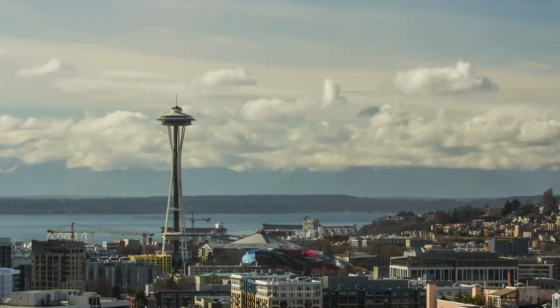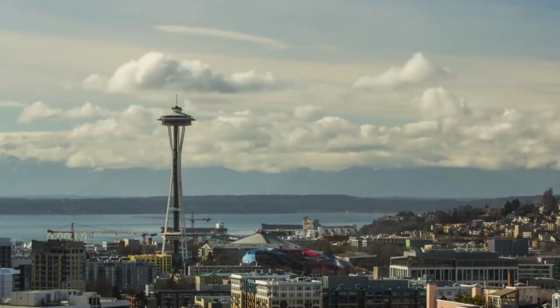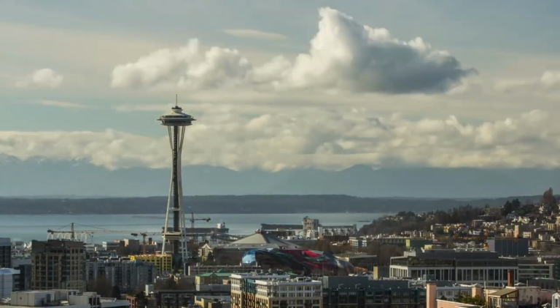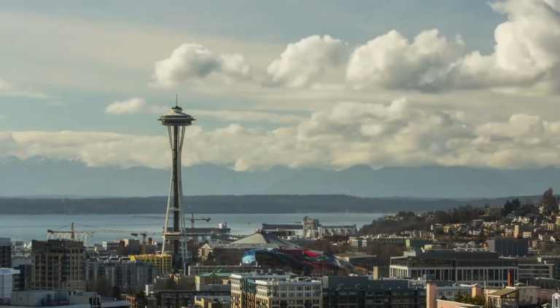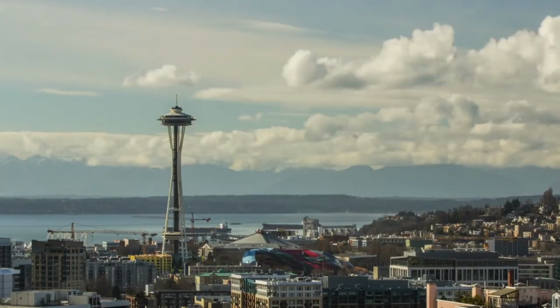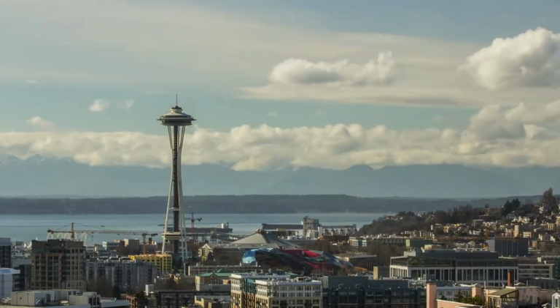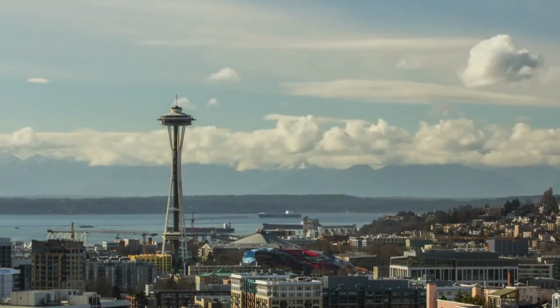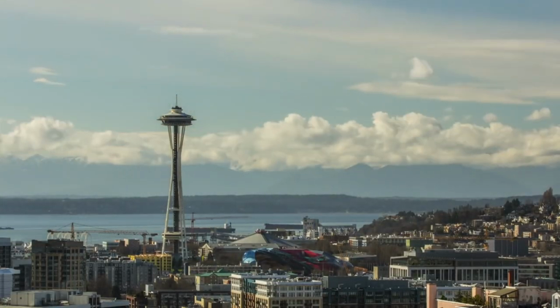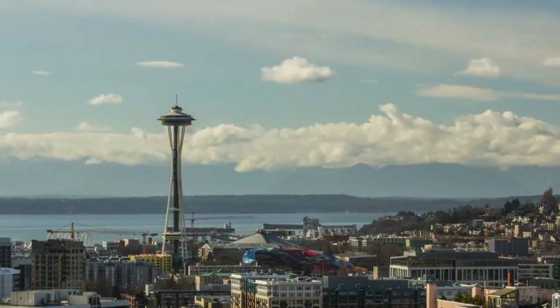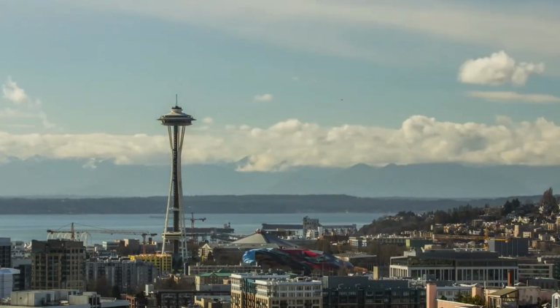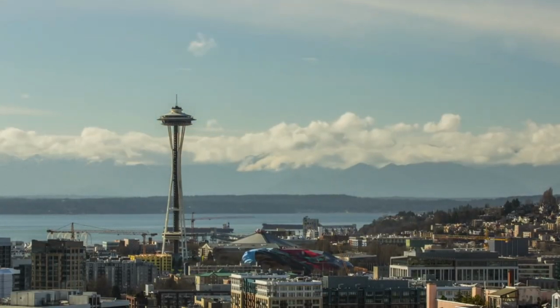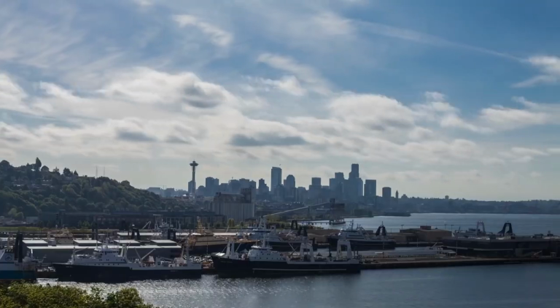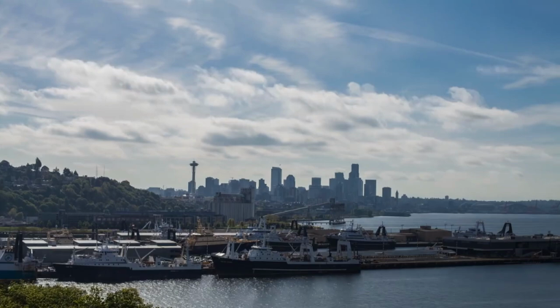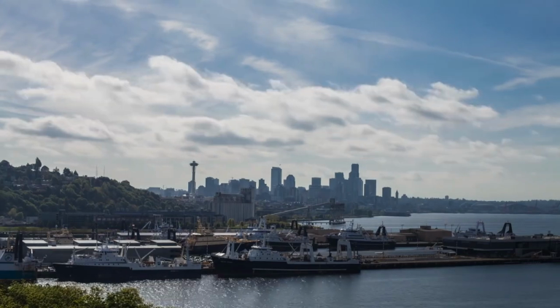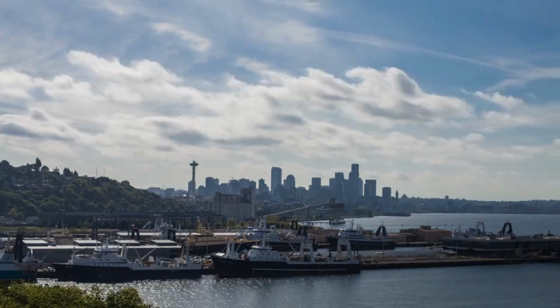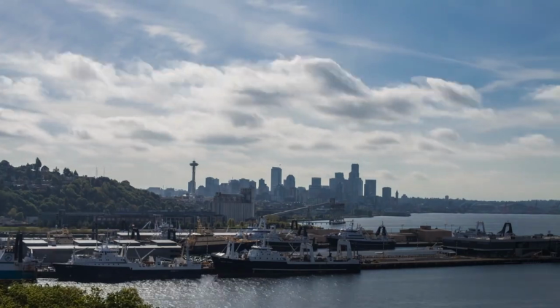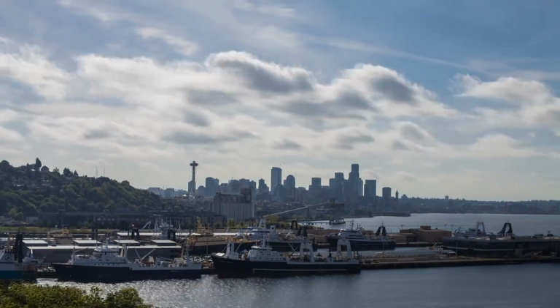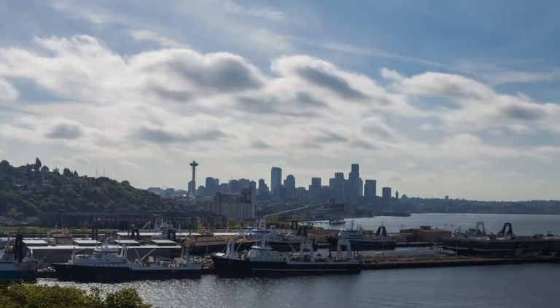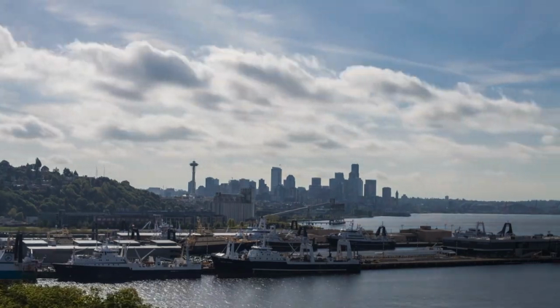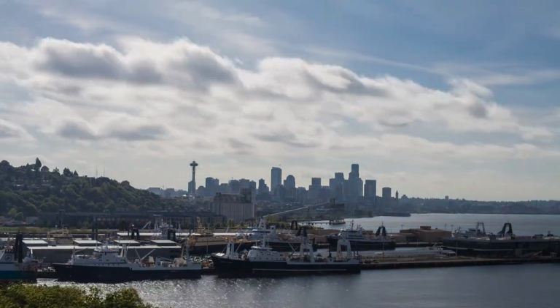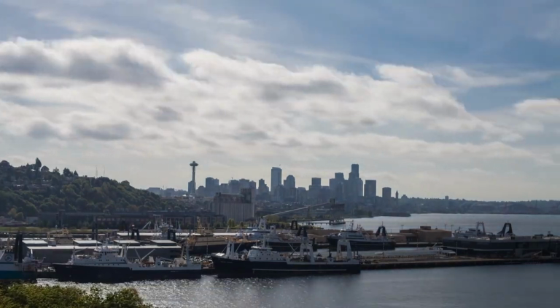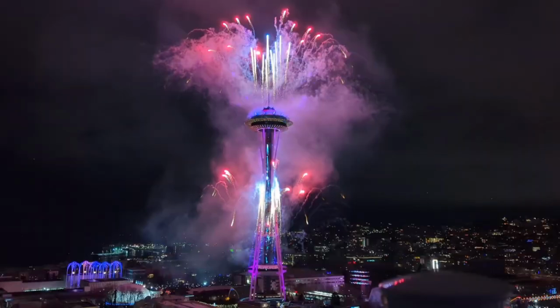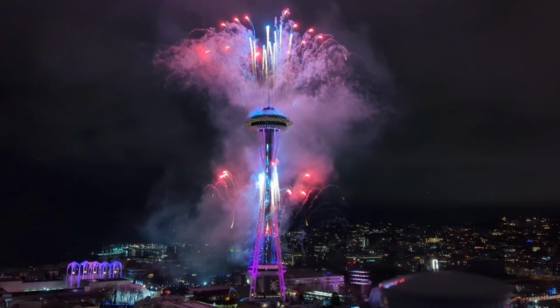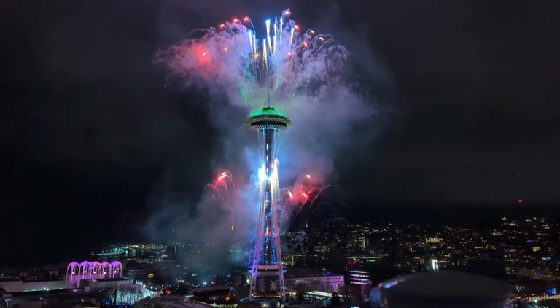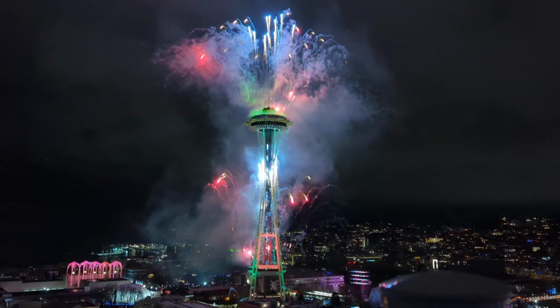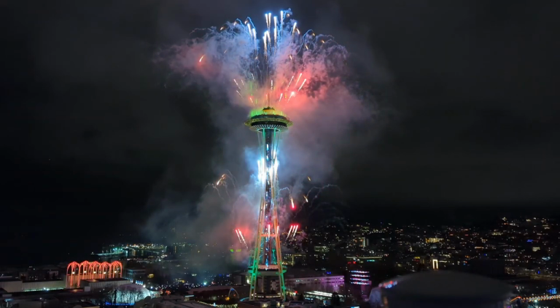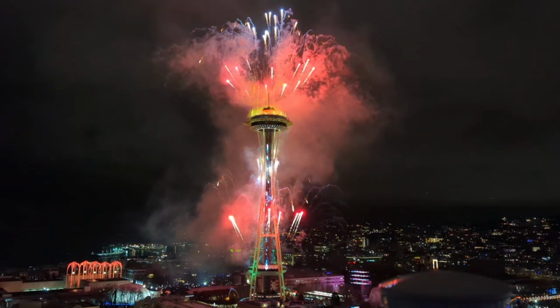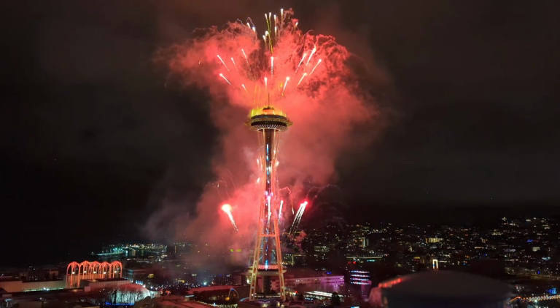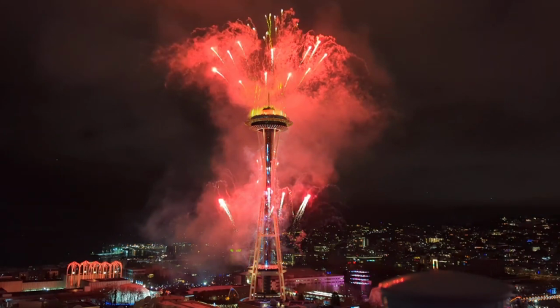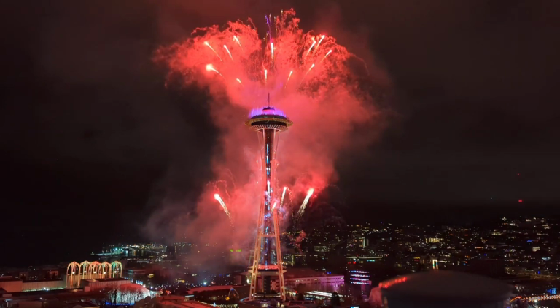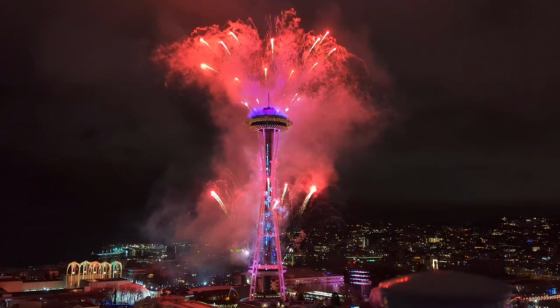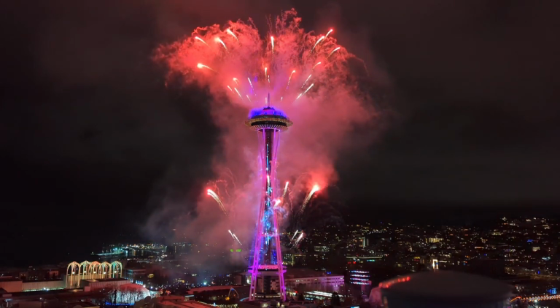The Space Needle is an iconic symbol of Seattle and a popular tourist destination, drawing over 1 million visitors per year. It has also been featured in many movies, TV shows, and commercials.